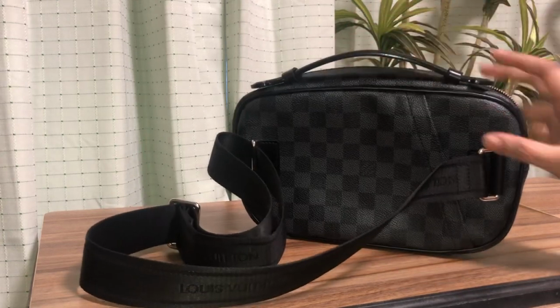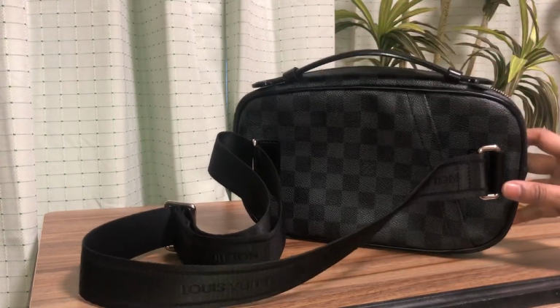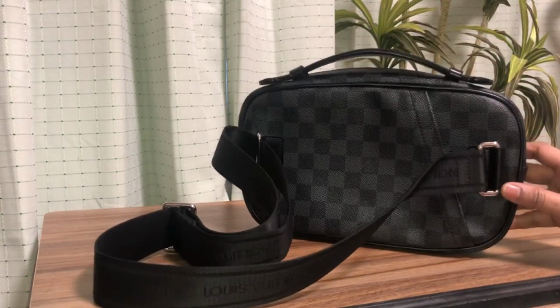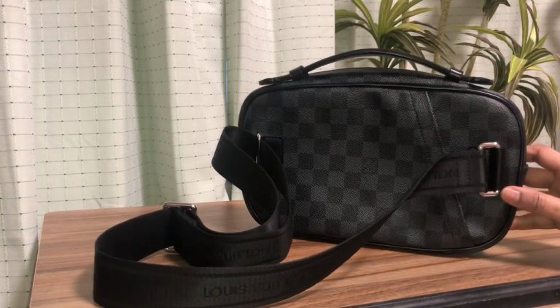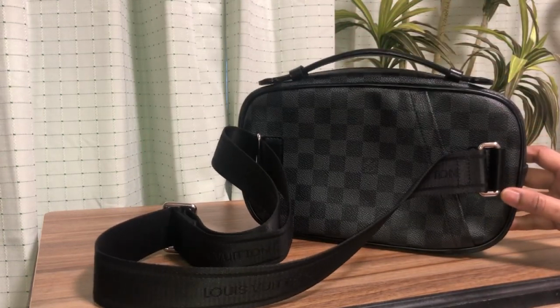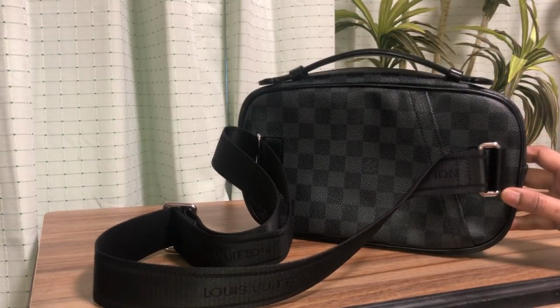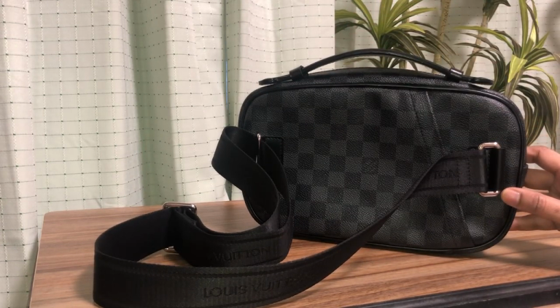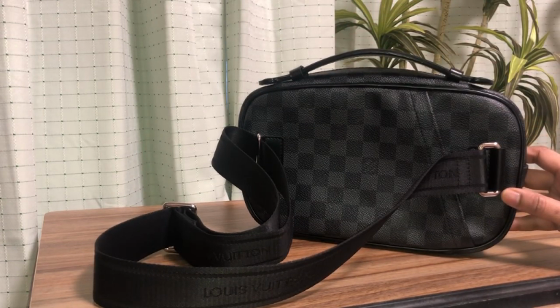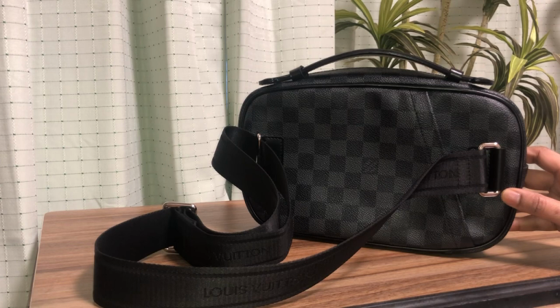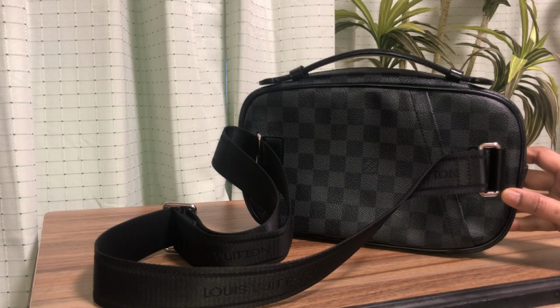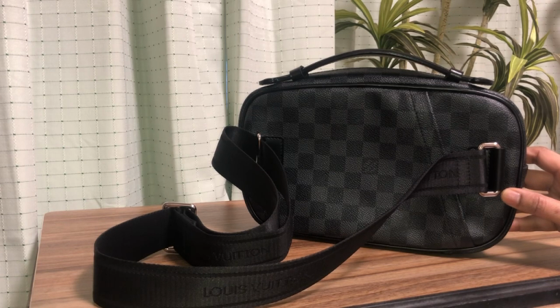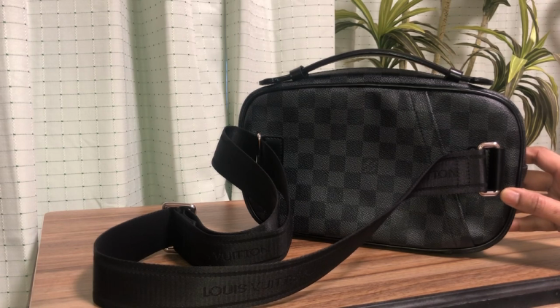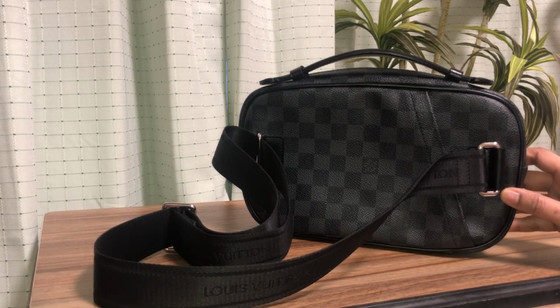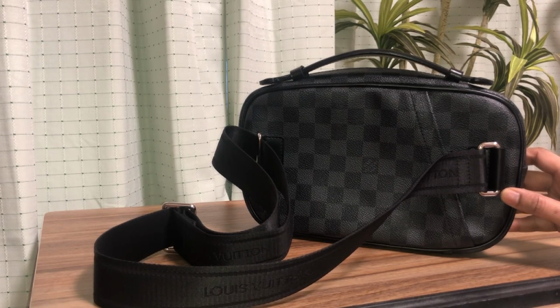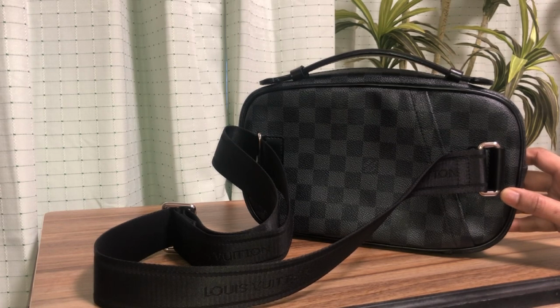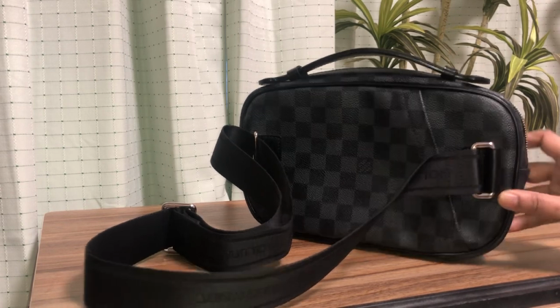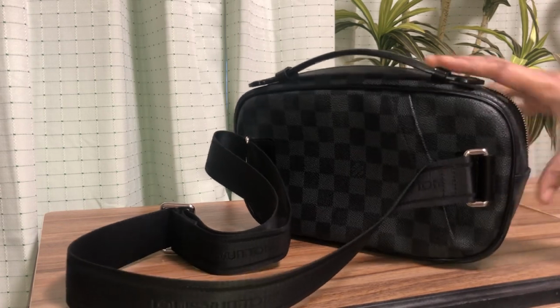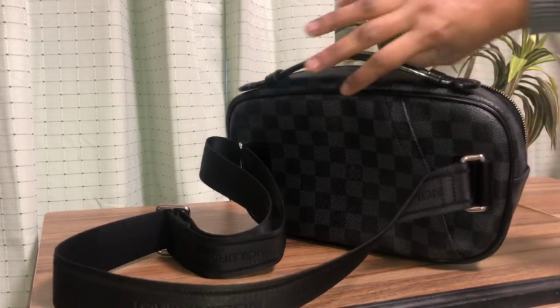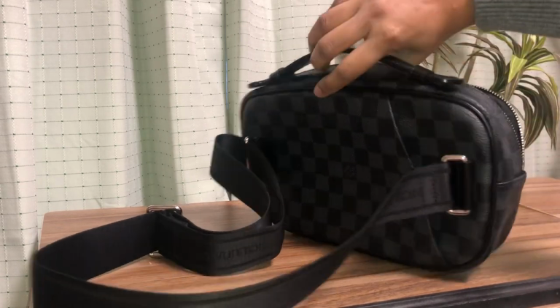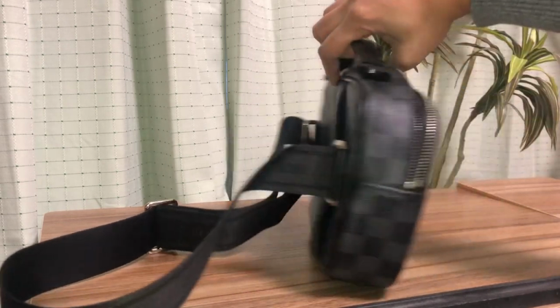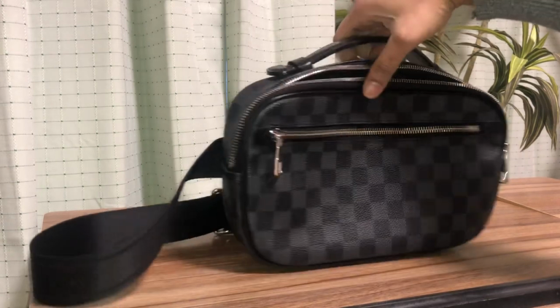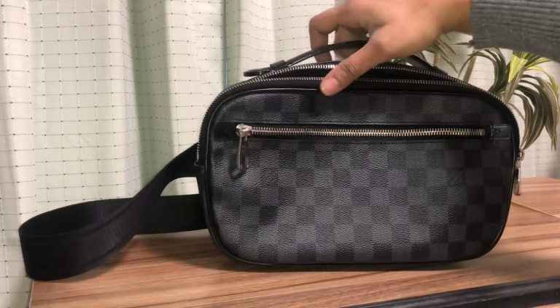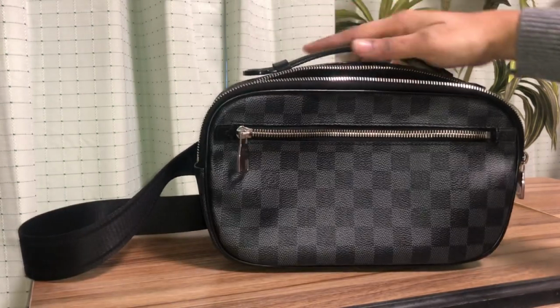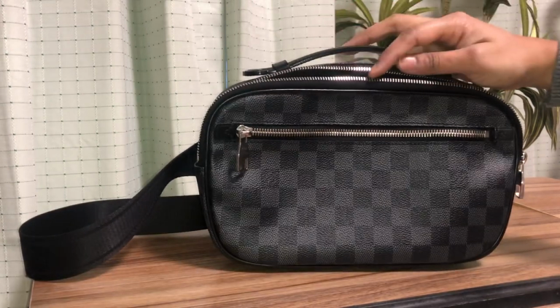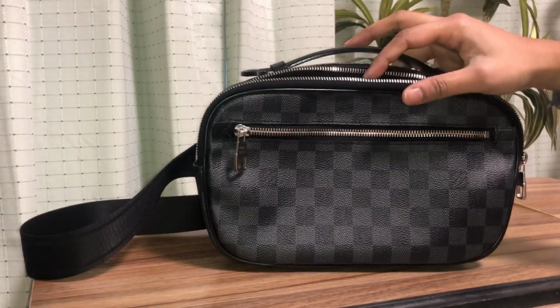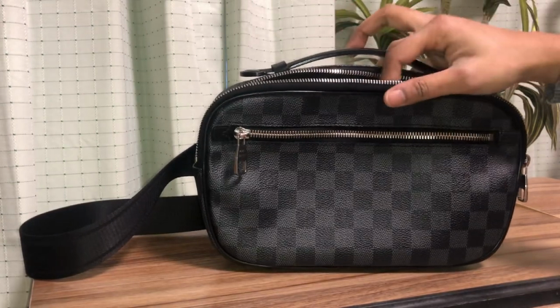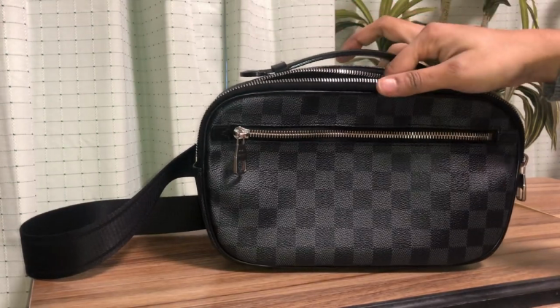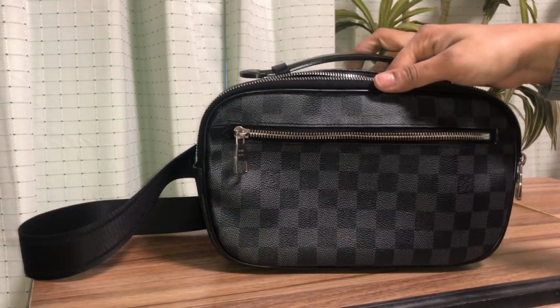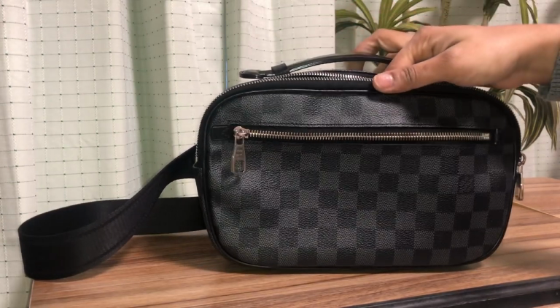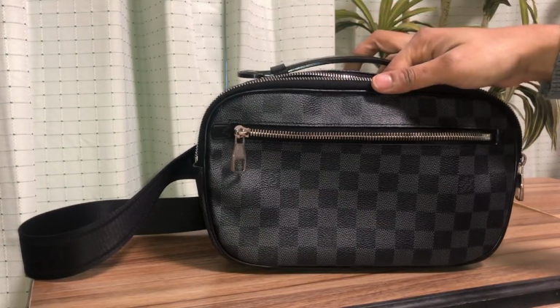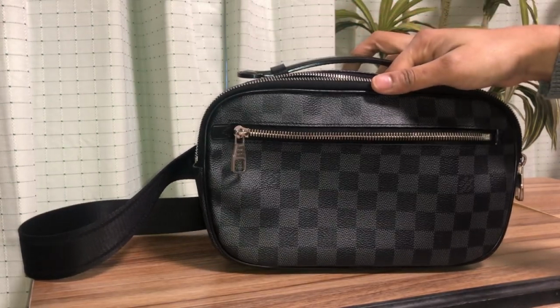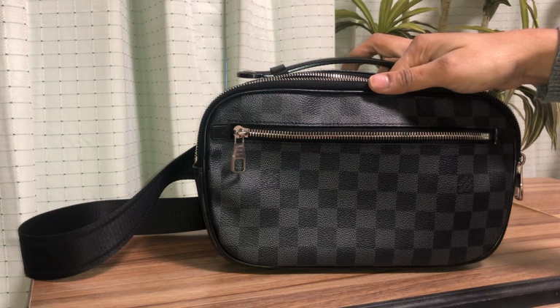I've given you all the details about this bag. If you have any questions please let me know in the comments, give me a thumbs up, and subscribe to my channel to know more about luxury bags.